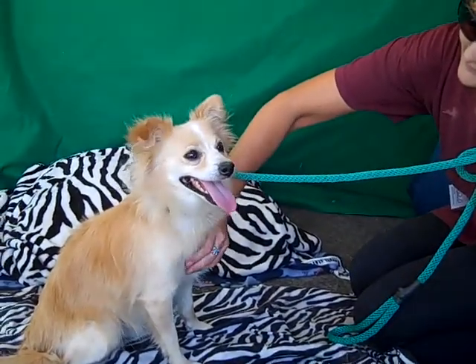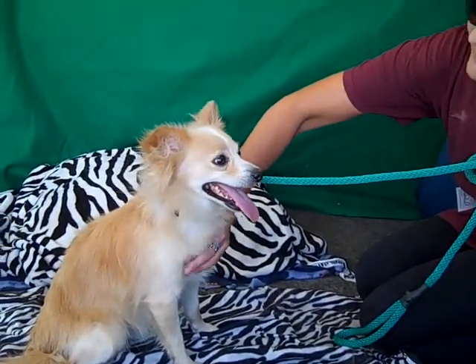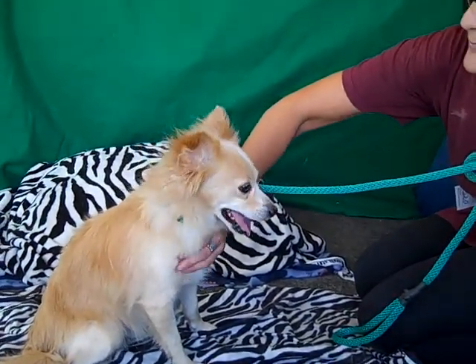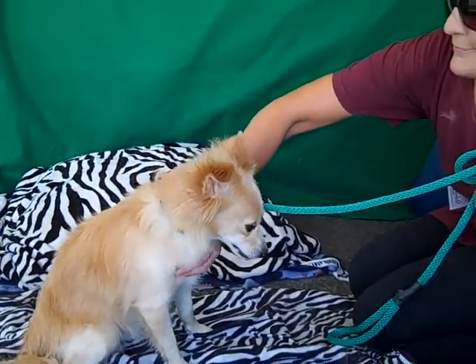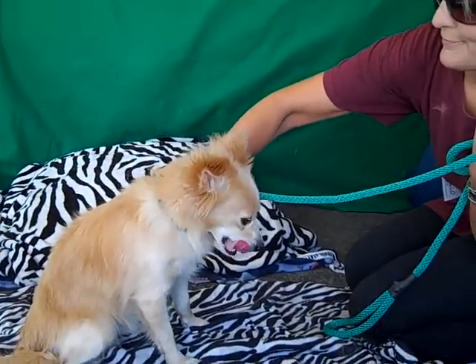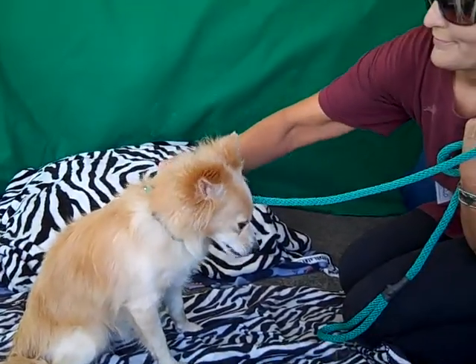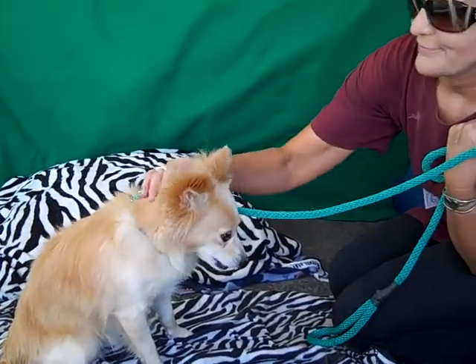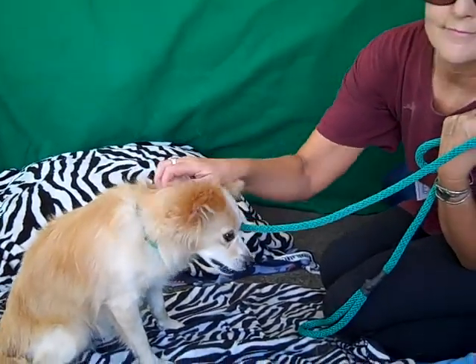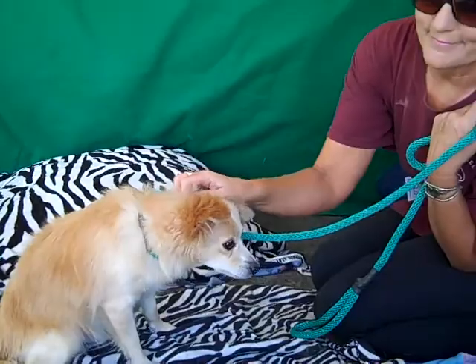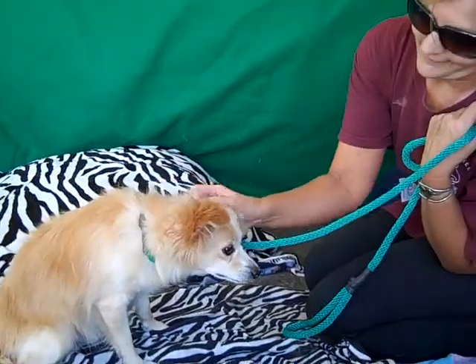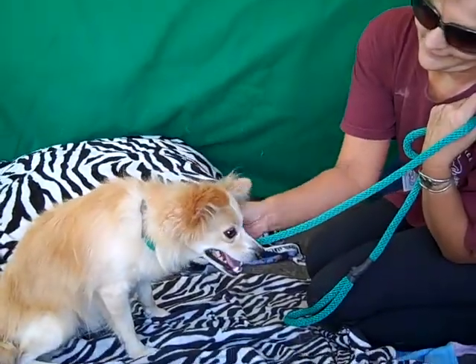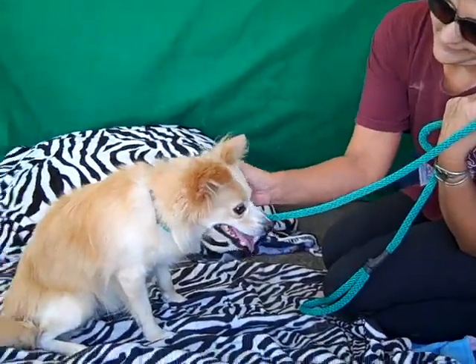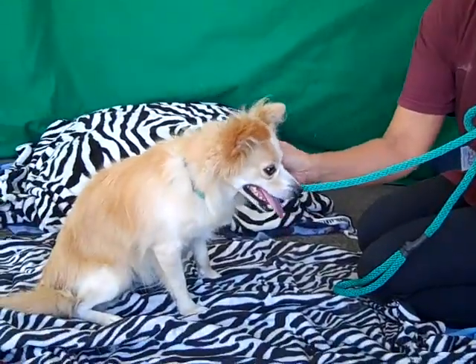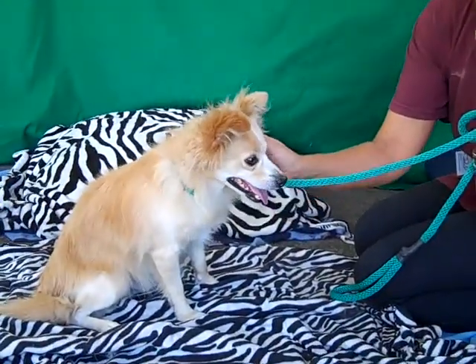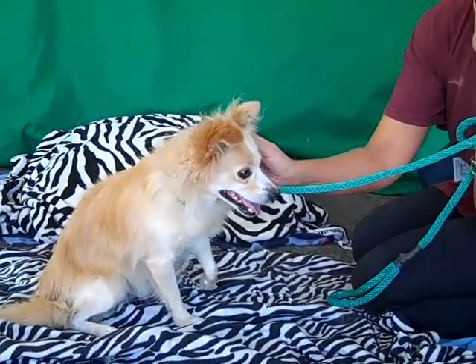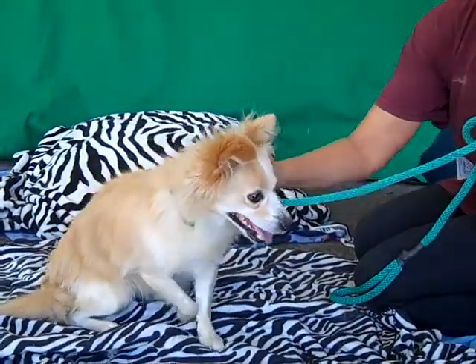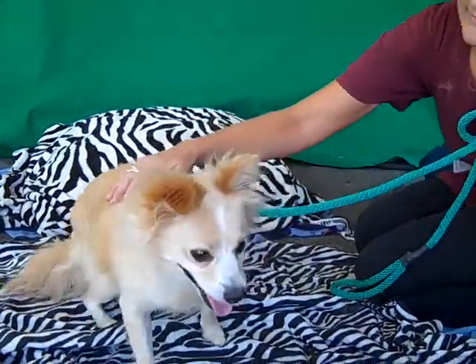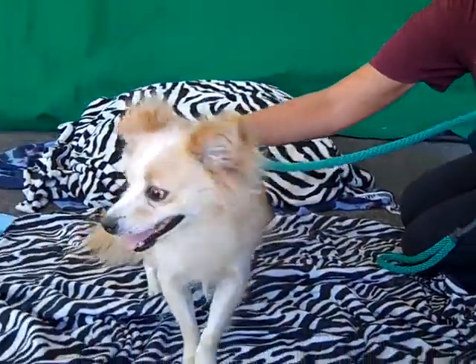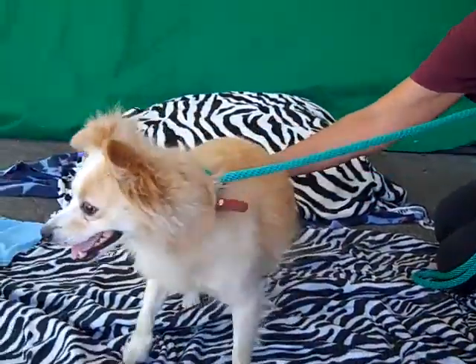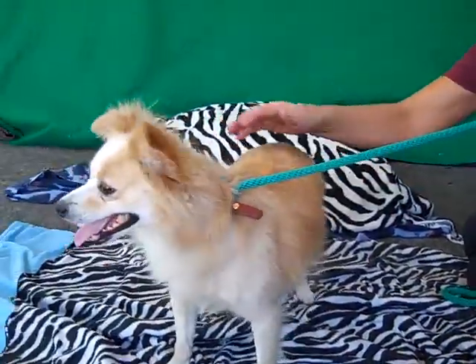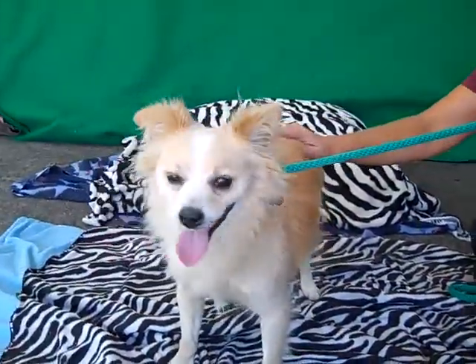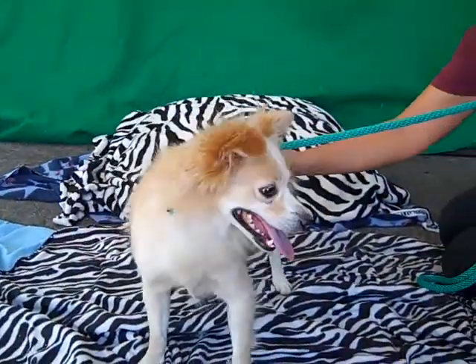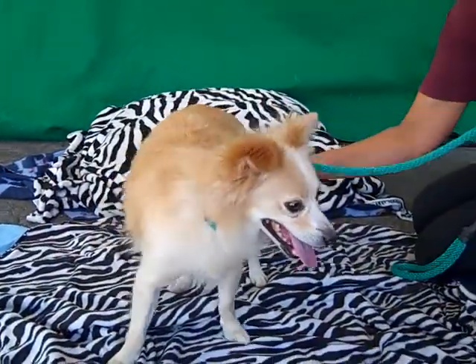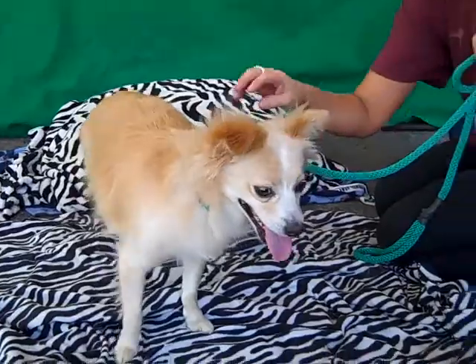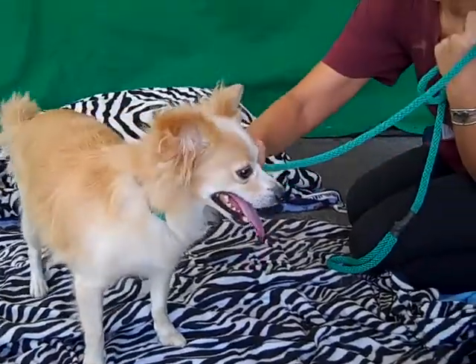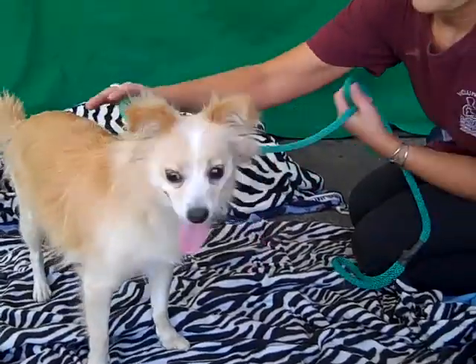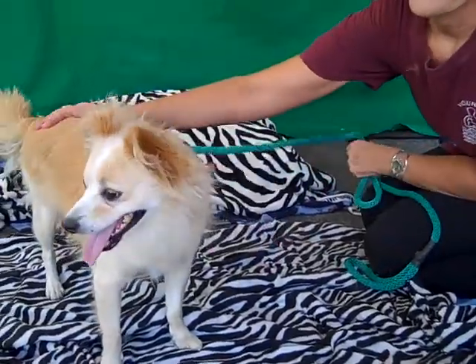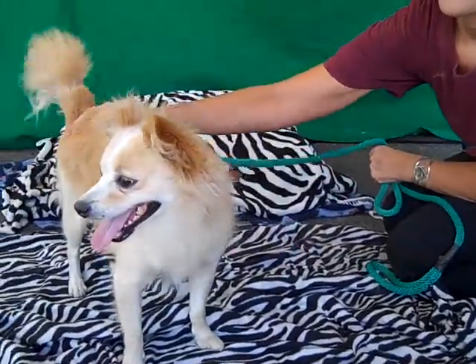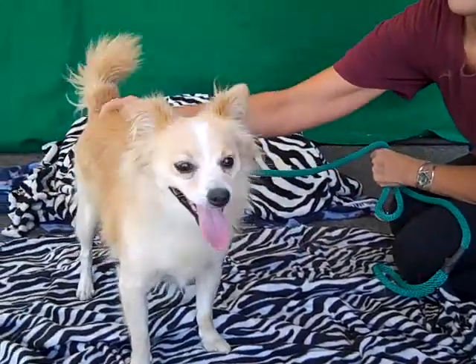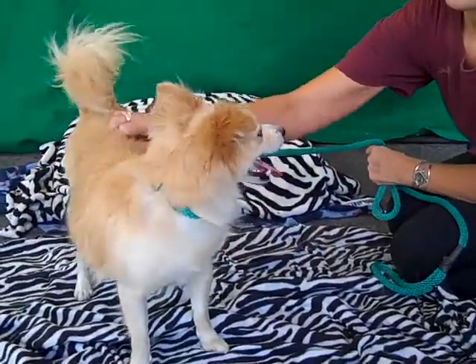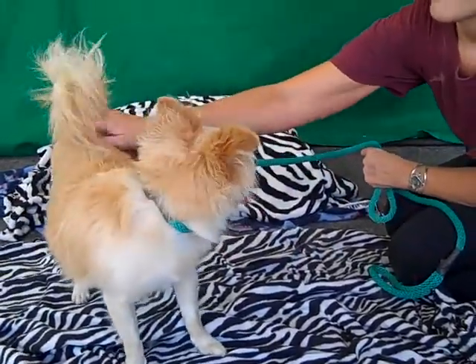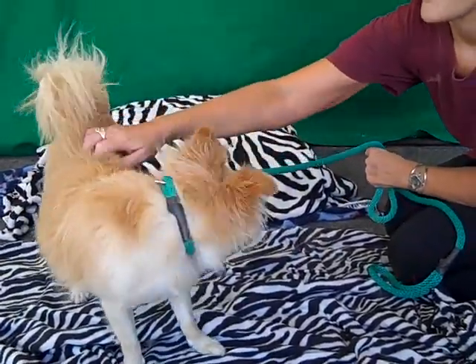He is very sweet. He's been walking around meeting everyone, letting everyone pet him and check him out, and he's very interested in people. And he's good with other dogs too — he's been hanging out with some little dogs here, walking around.